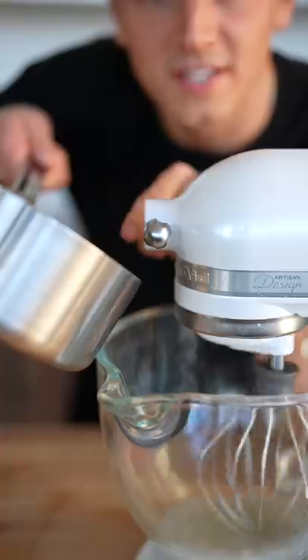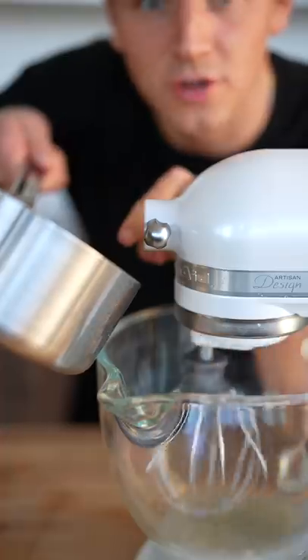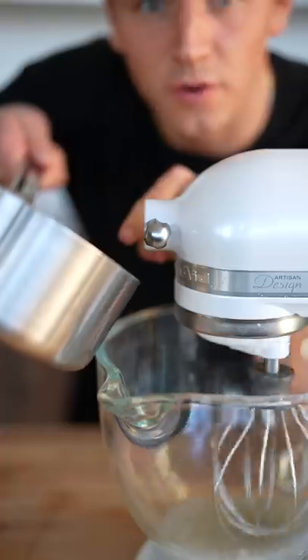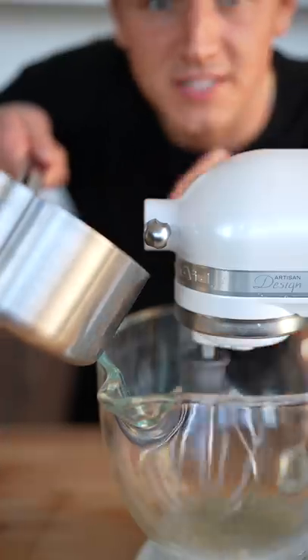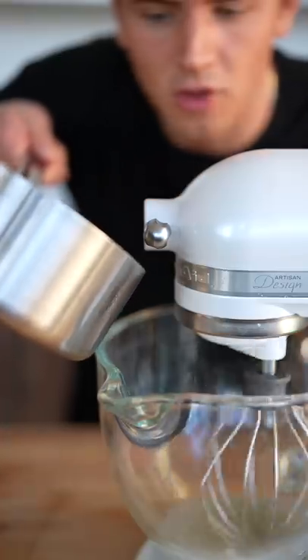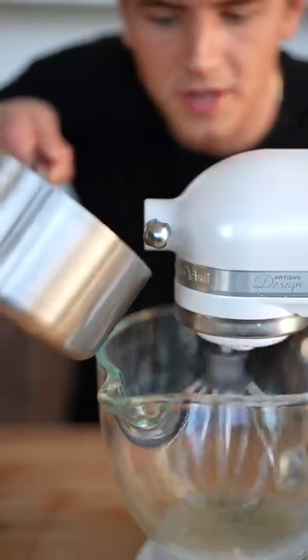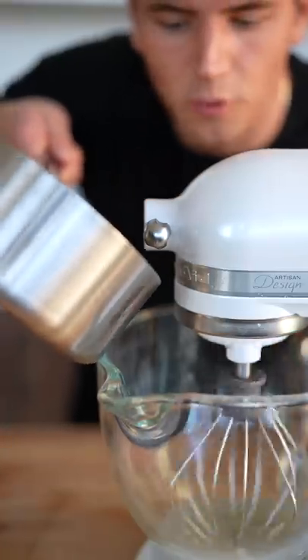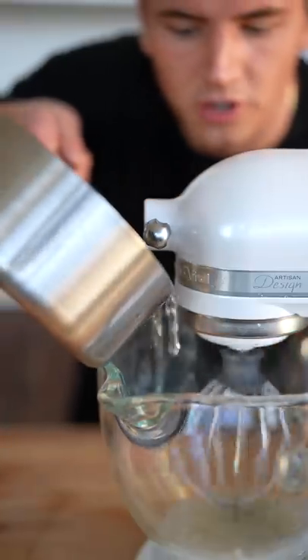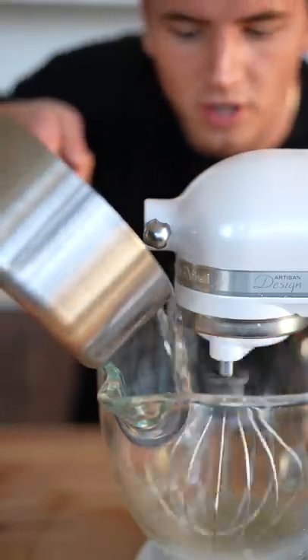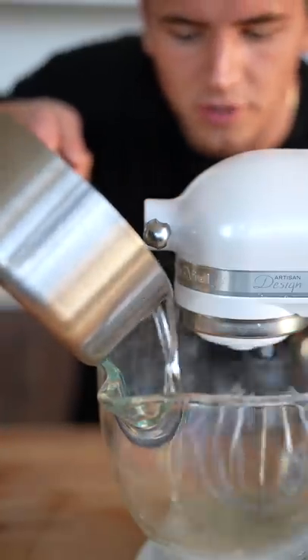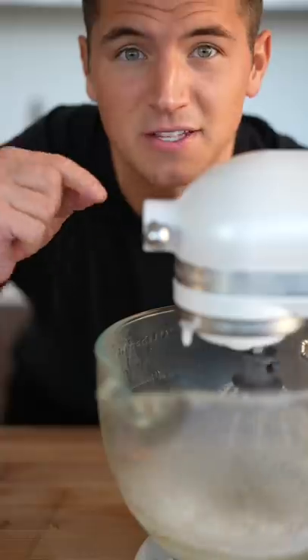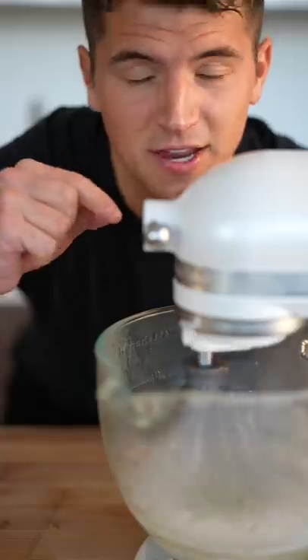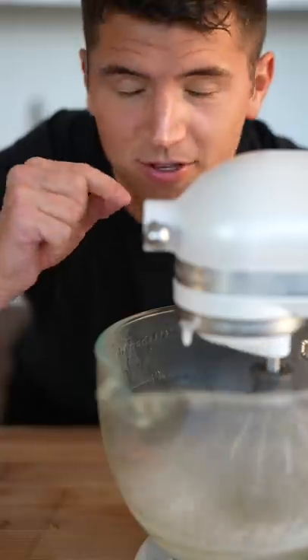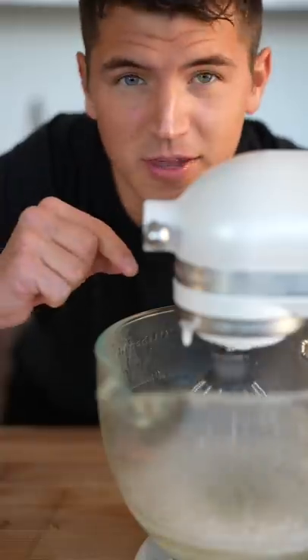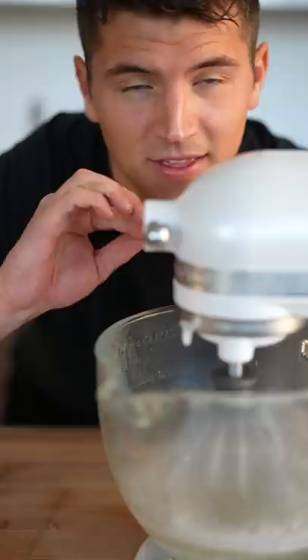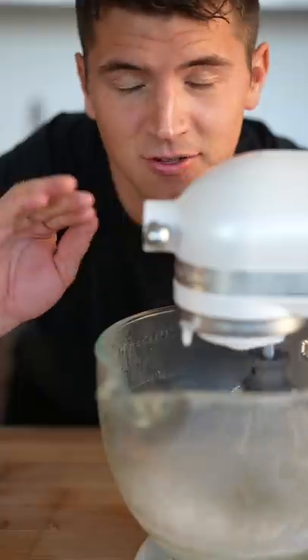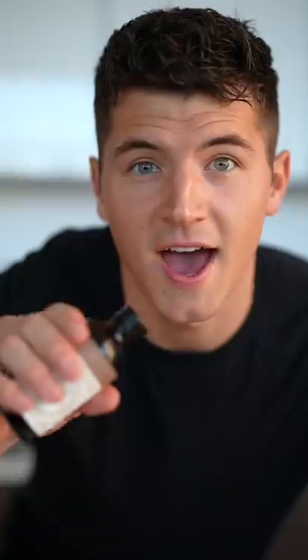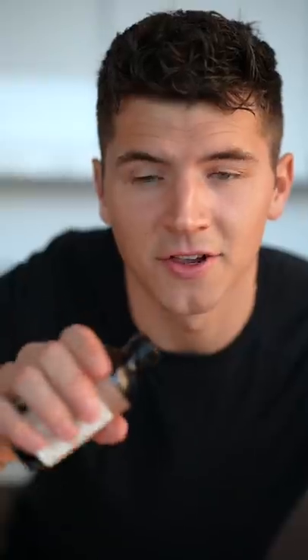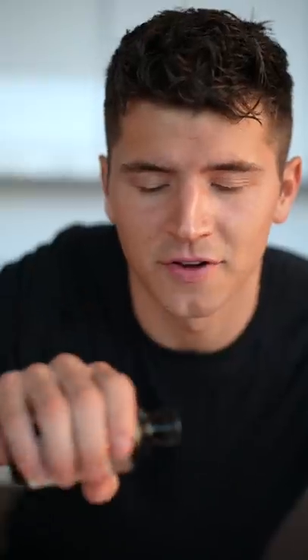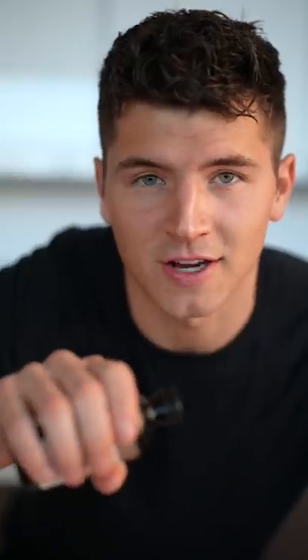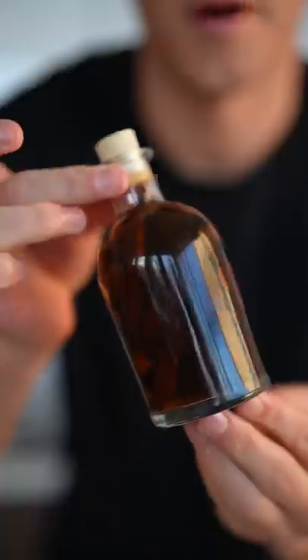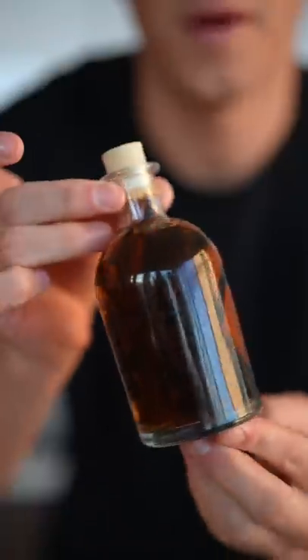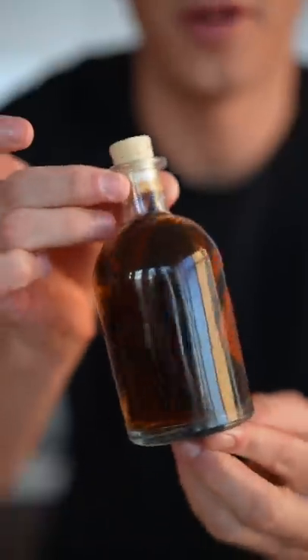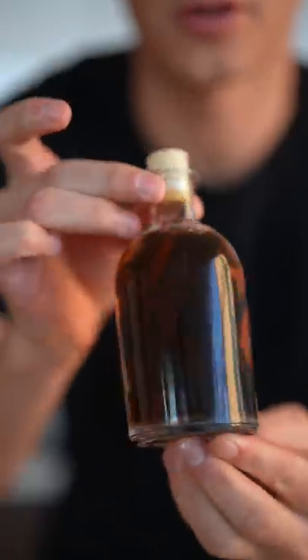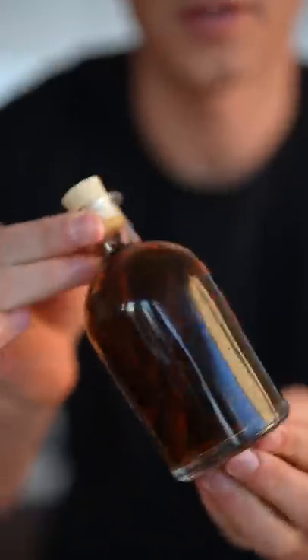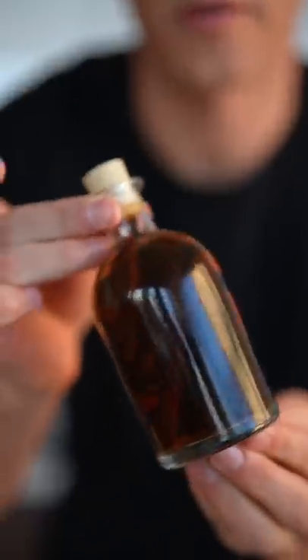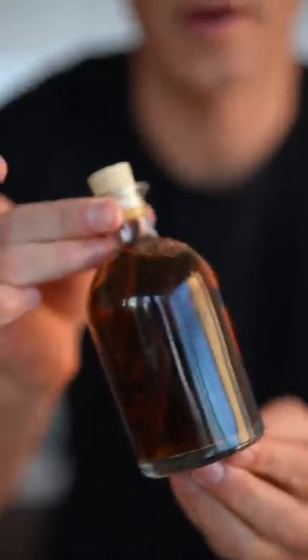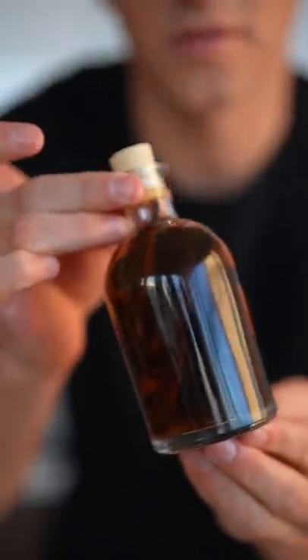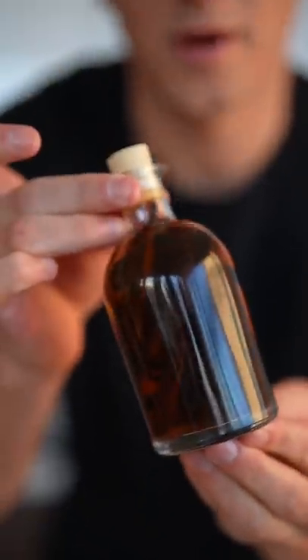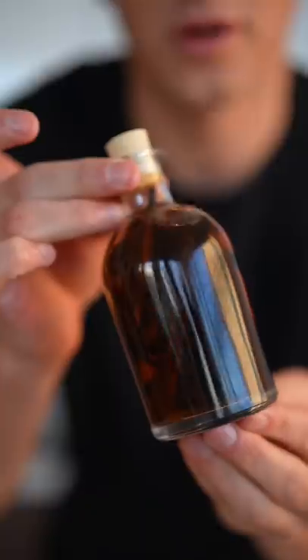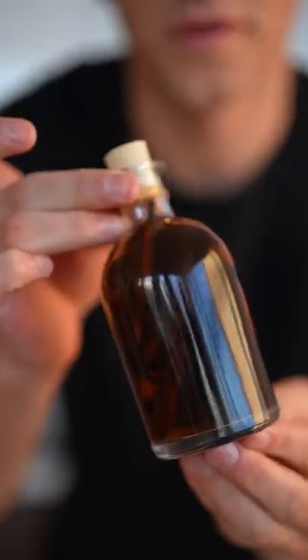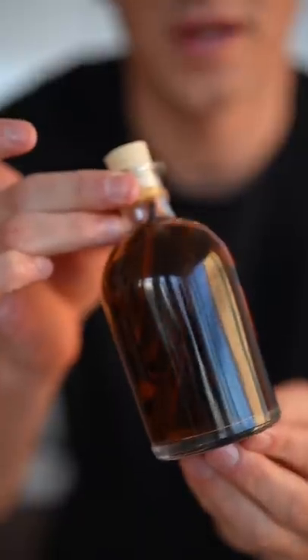Once it hits 240, mixing on low, begin to pour in your hot liquid. At this point it smells really bad, and that's okay. Add in a little vanilla extract. My homemade vanilla extract isn't quite ready yet — we still have to wait about 350 days.